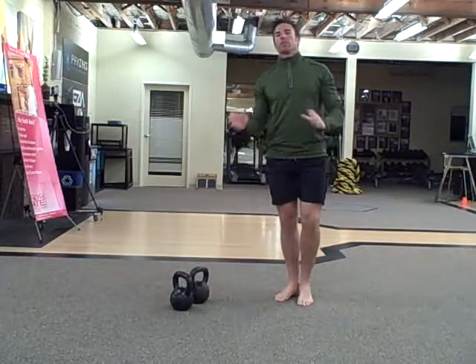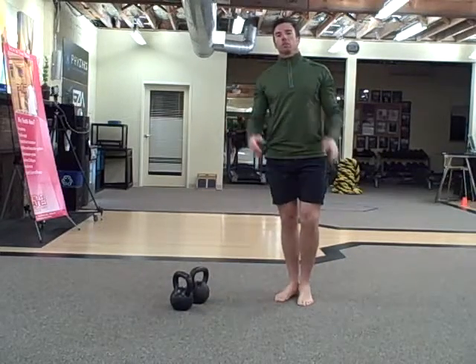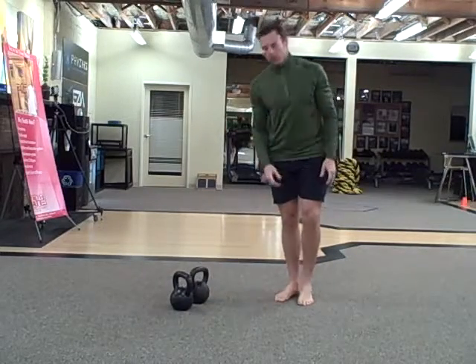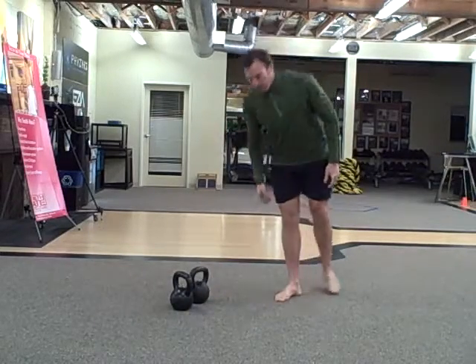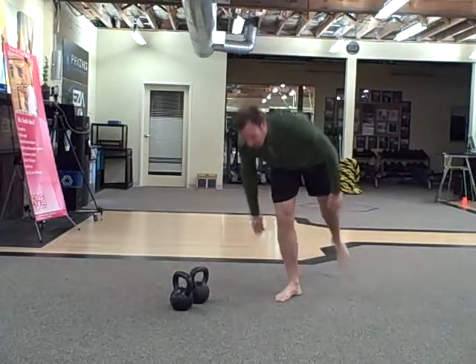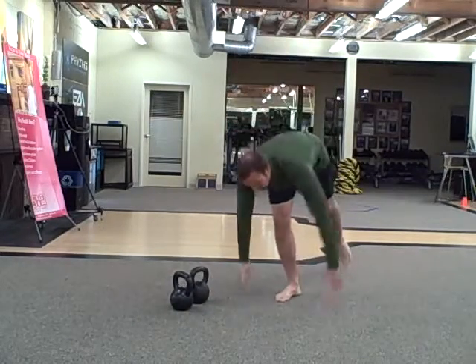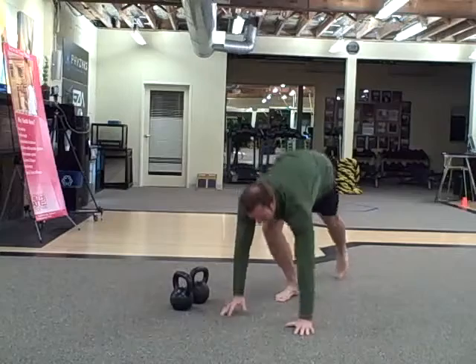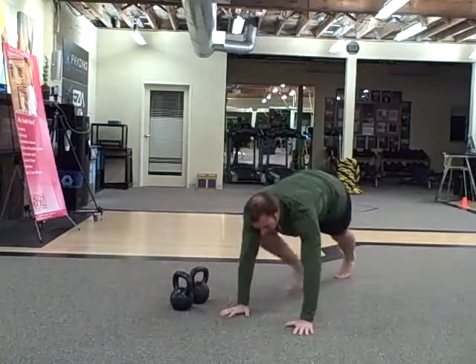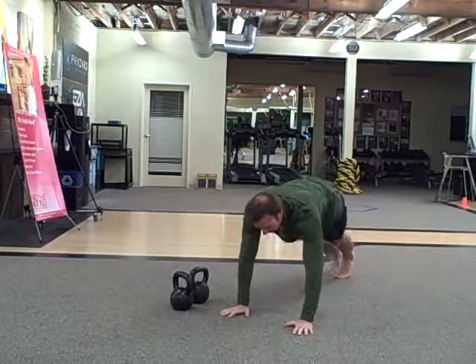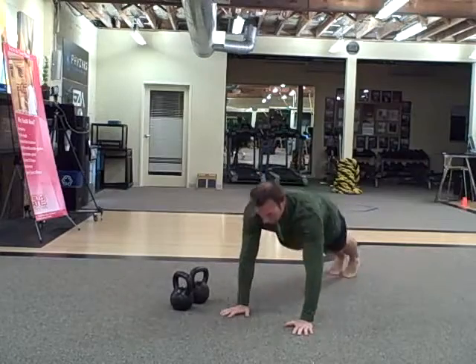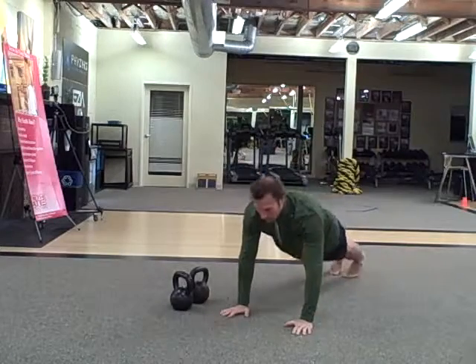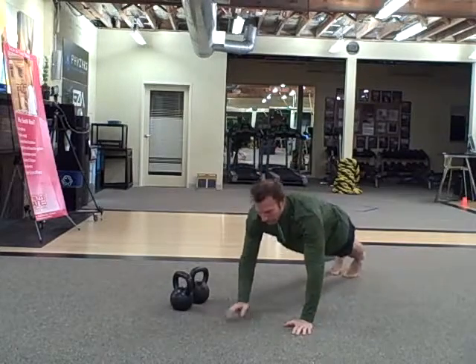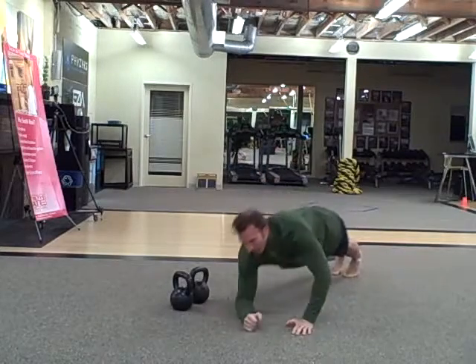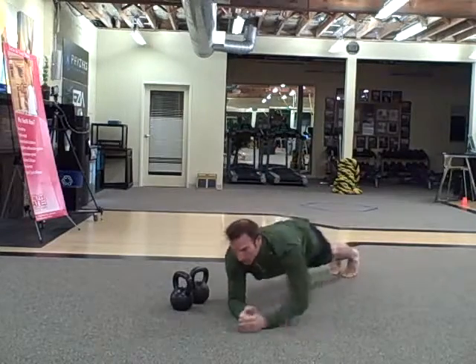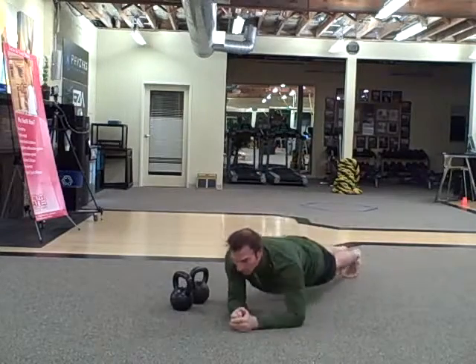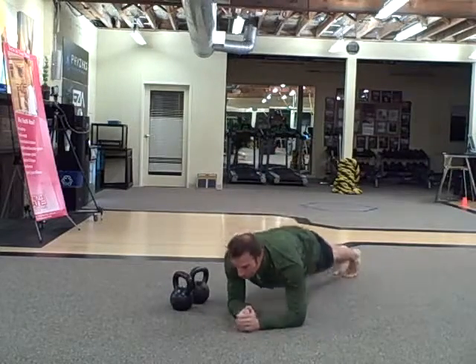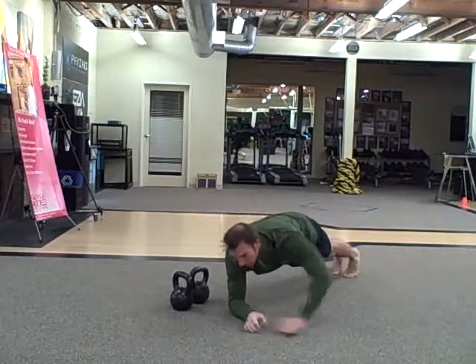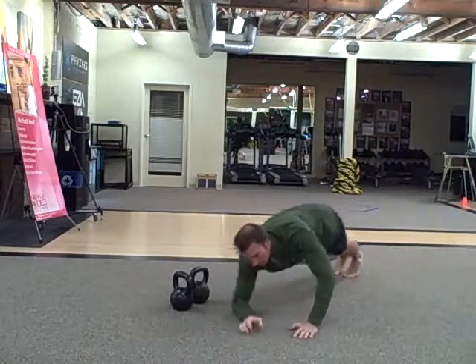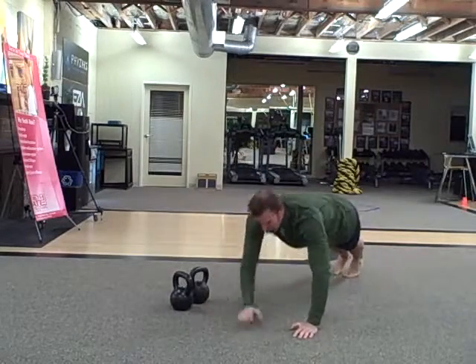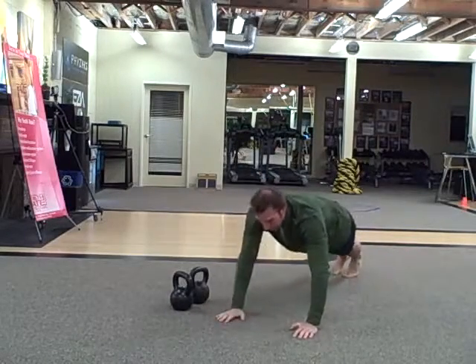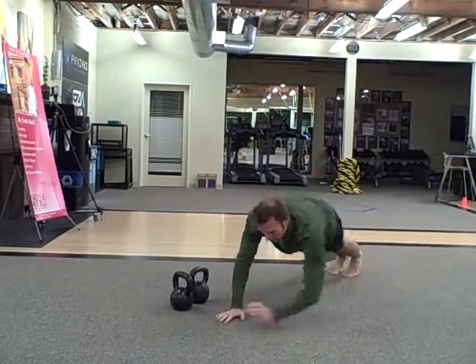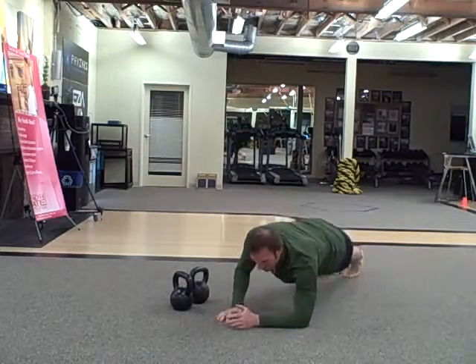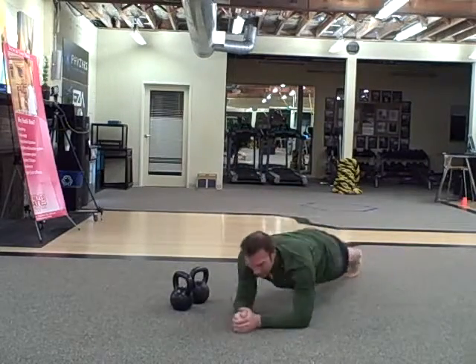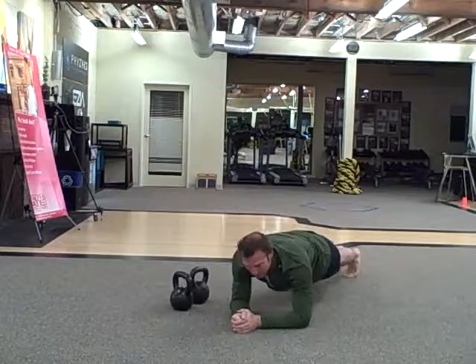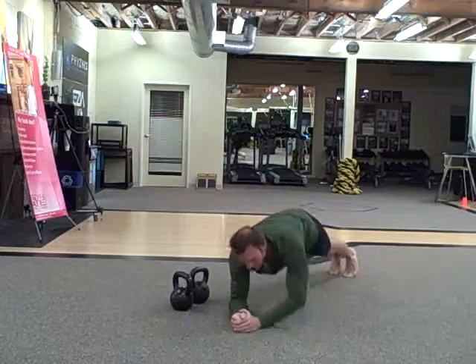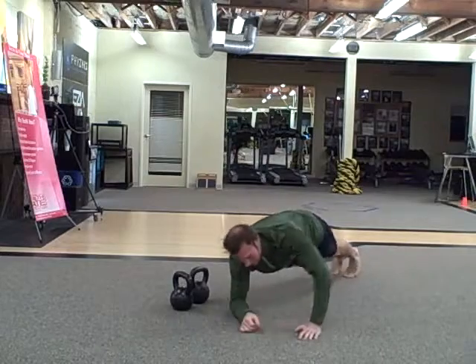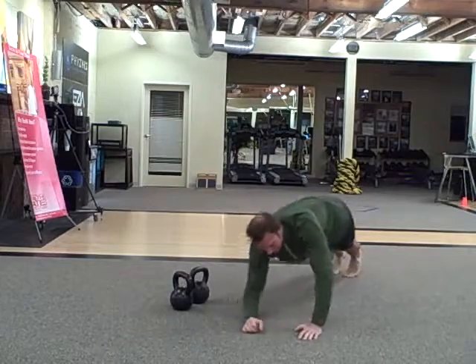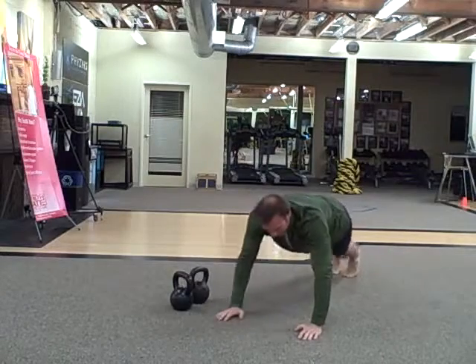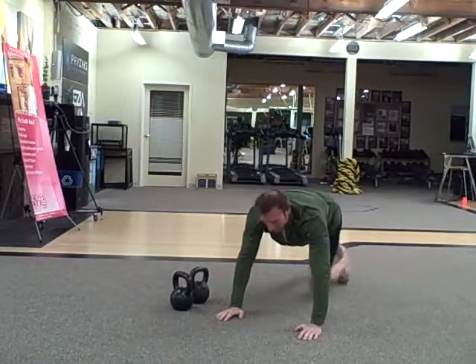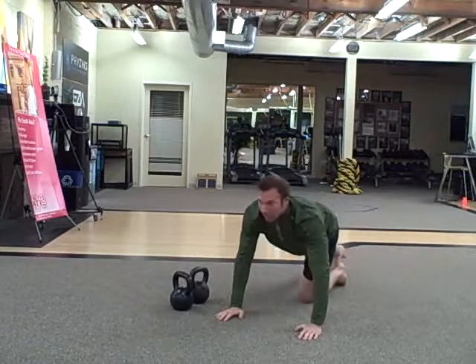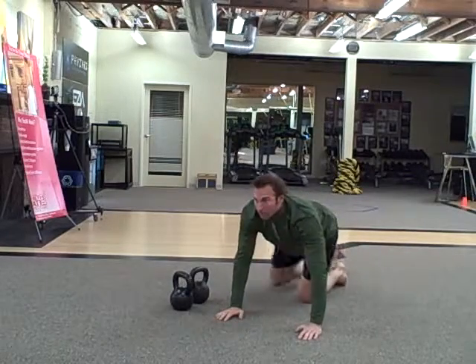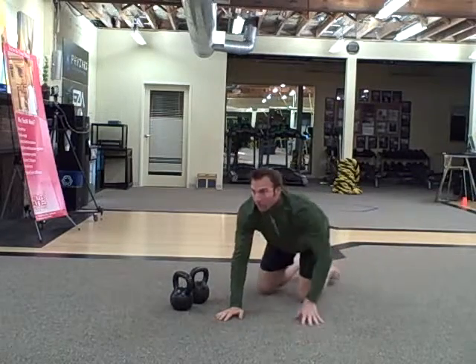30 high-low planks — this is 30 total, so it's 15 on each side. Start high, go low, go back high, switch sides, come back up. 30 of those.